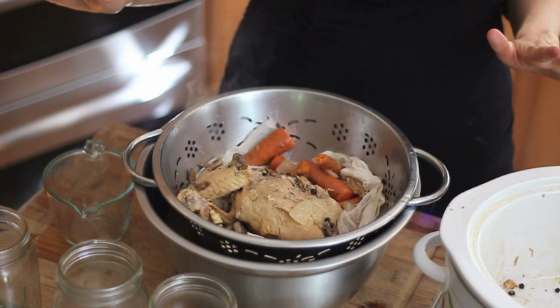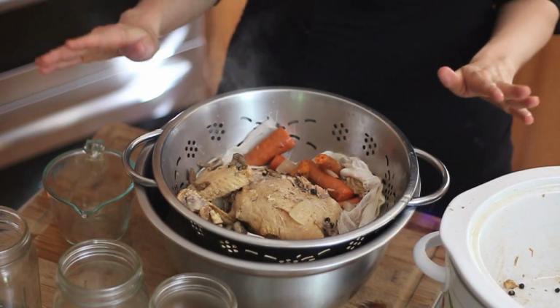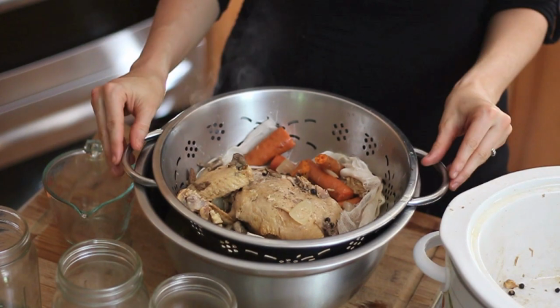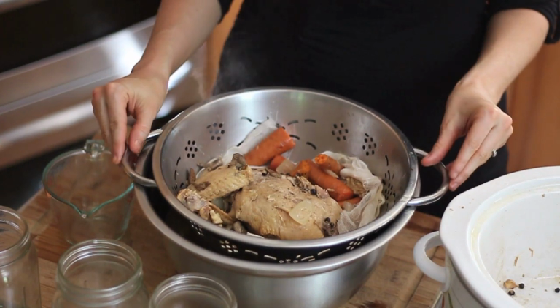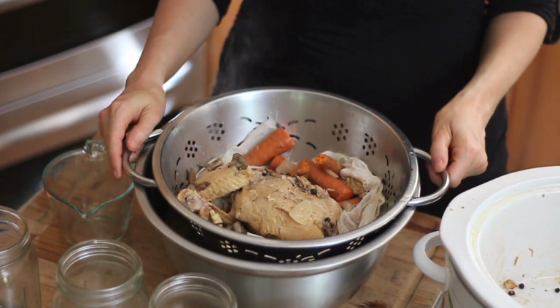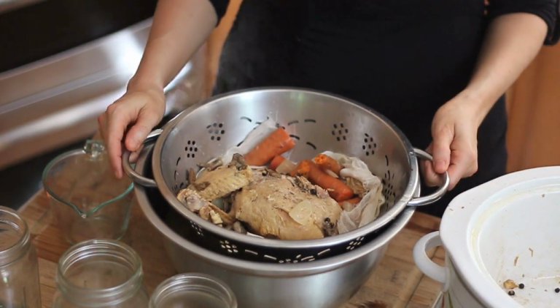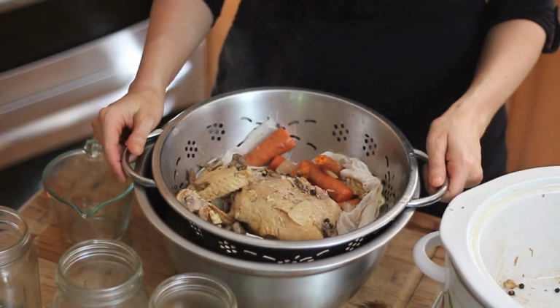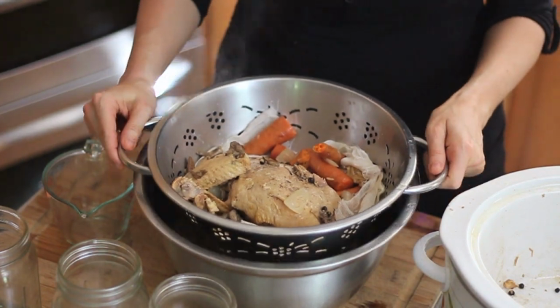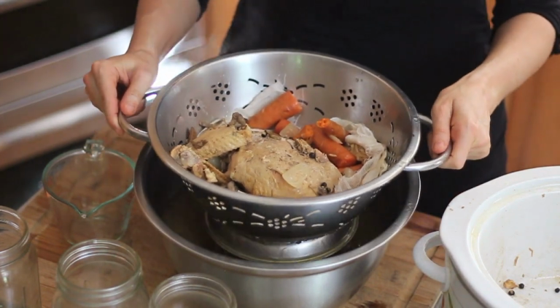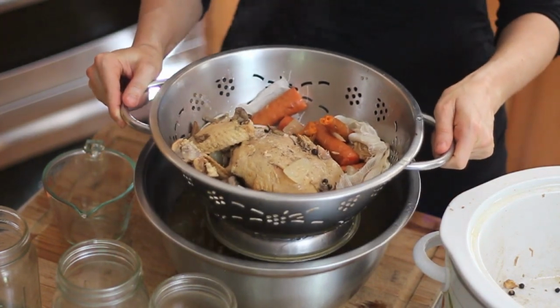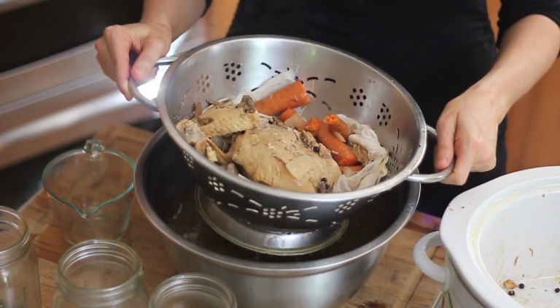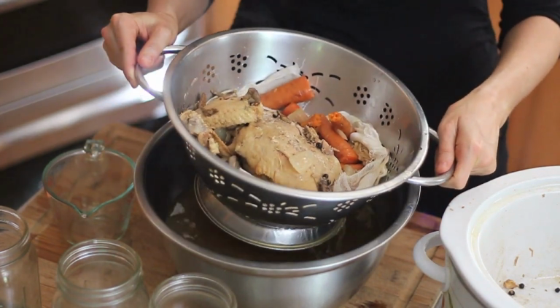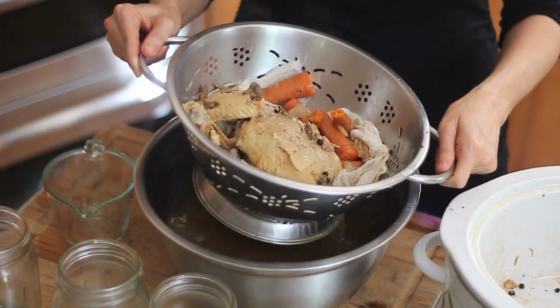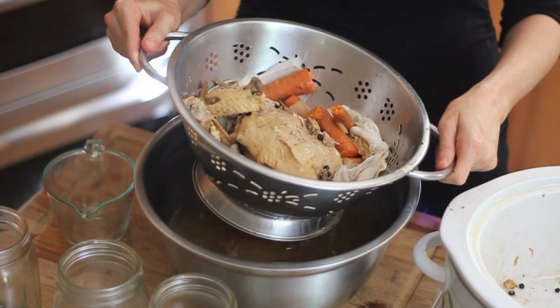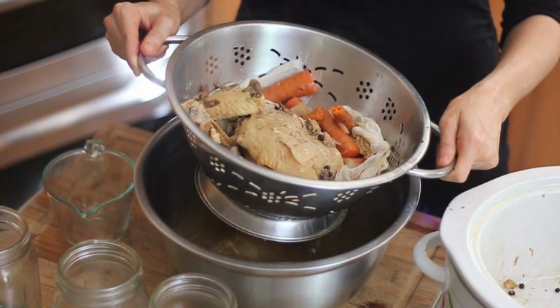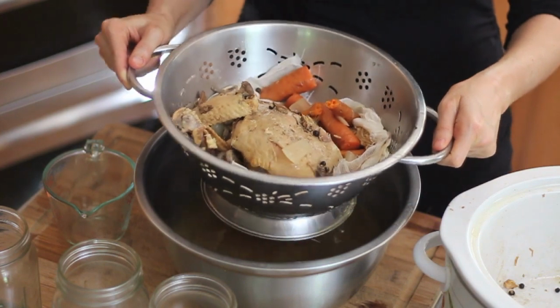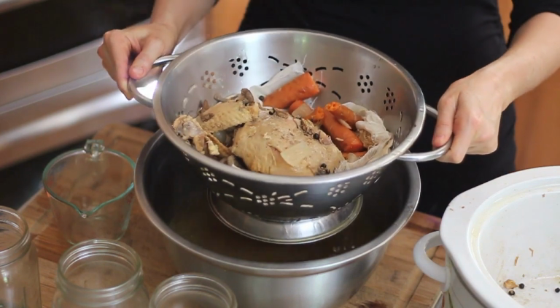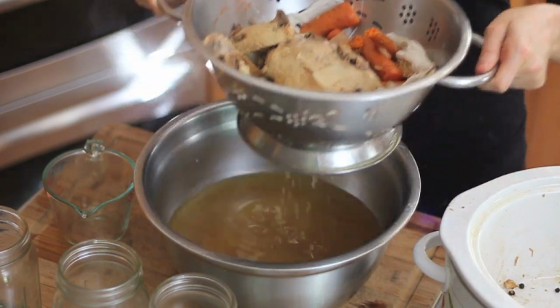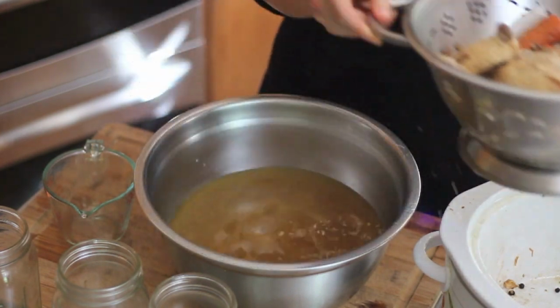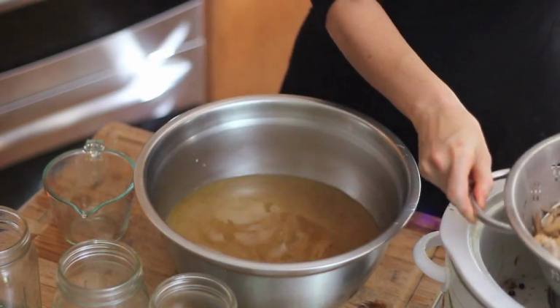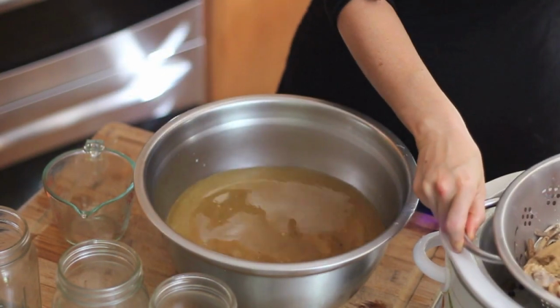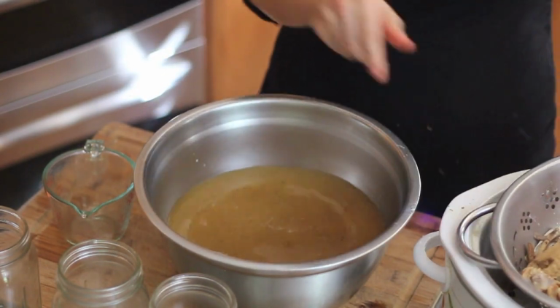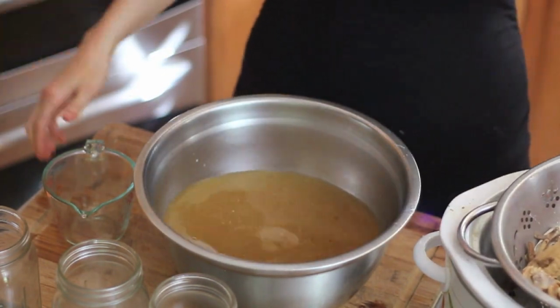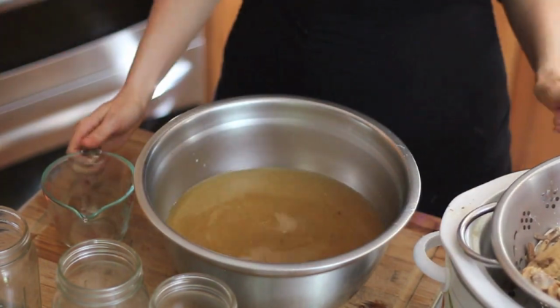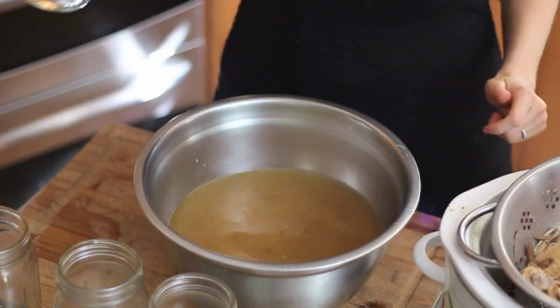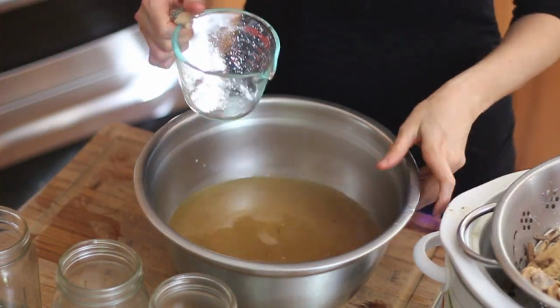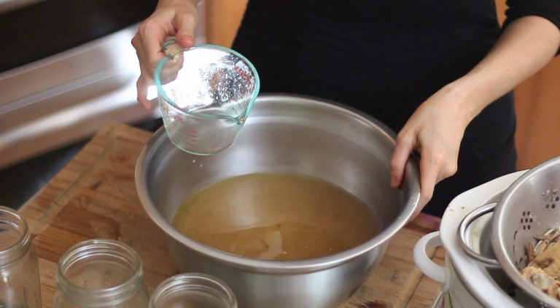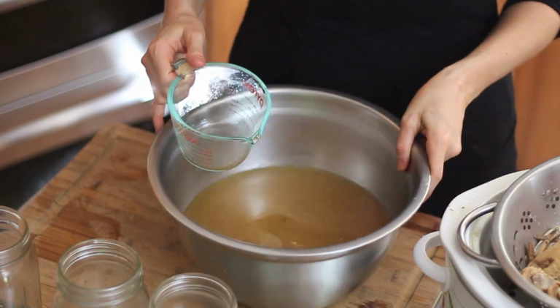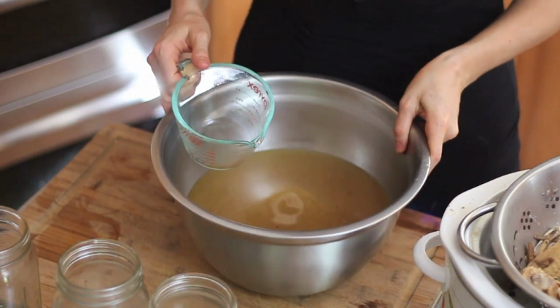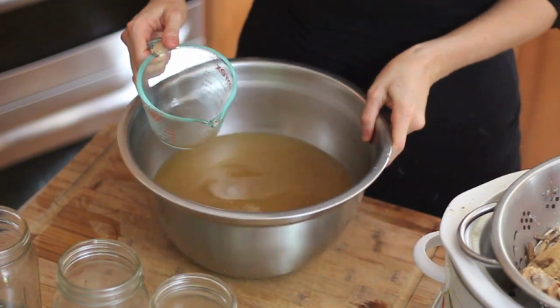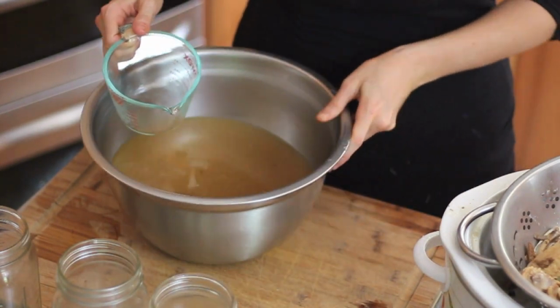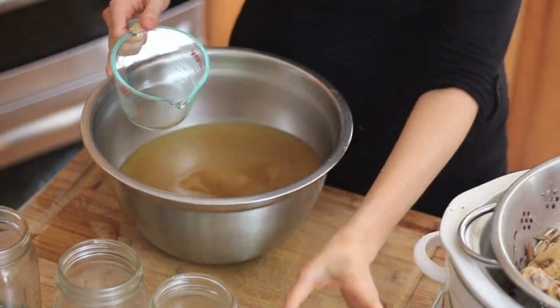I've got everything transferred over, so I'm going to discard my scraps. And I'm going to transfer the broth to a jar.